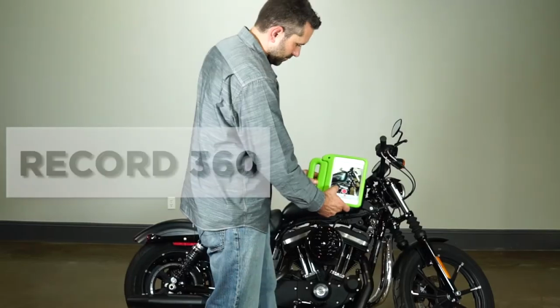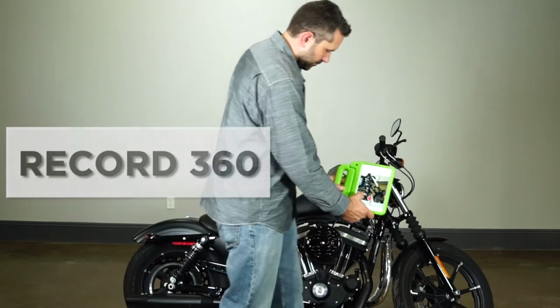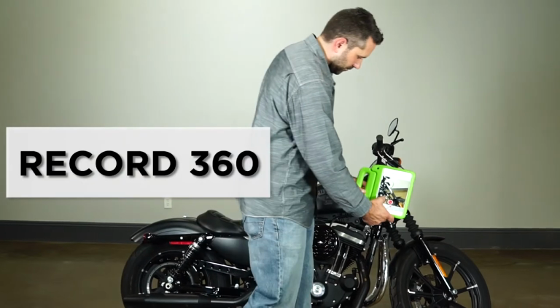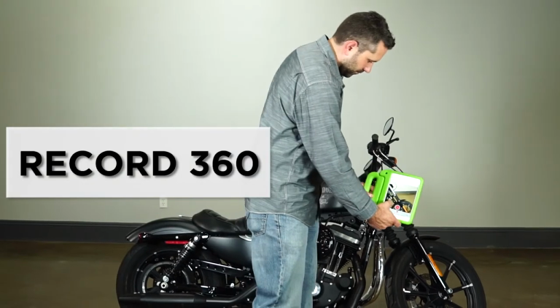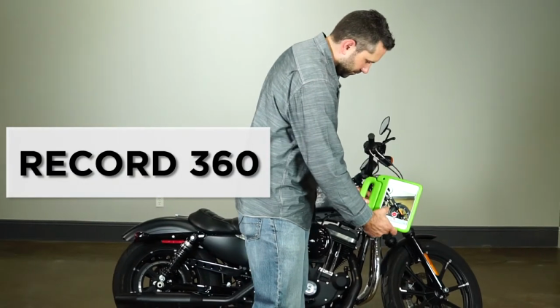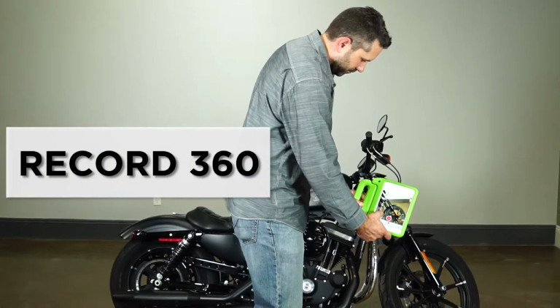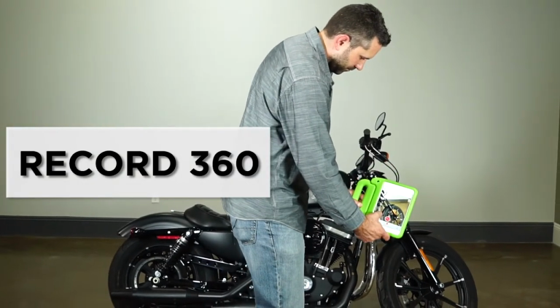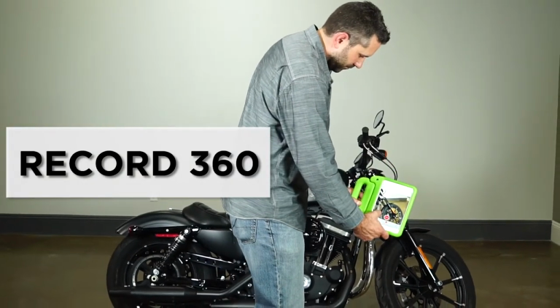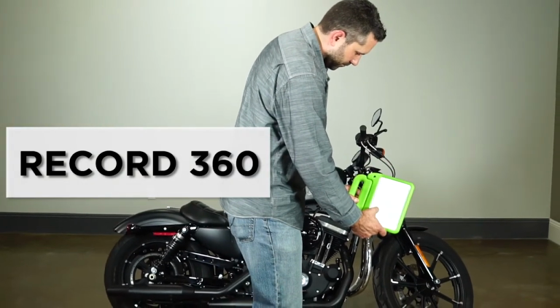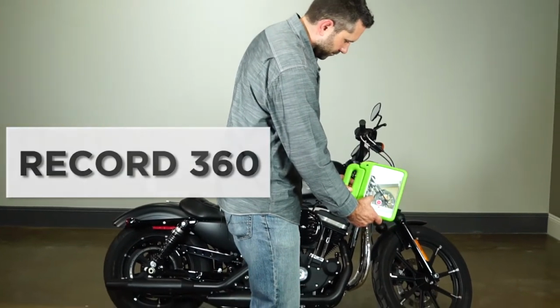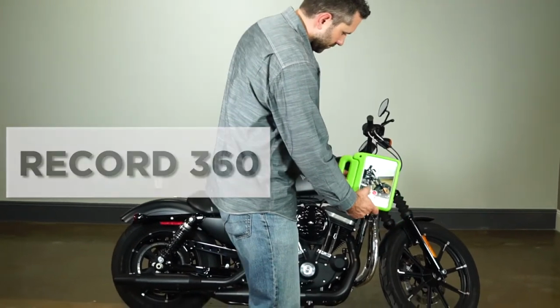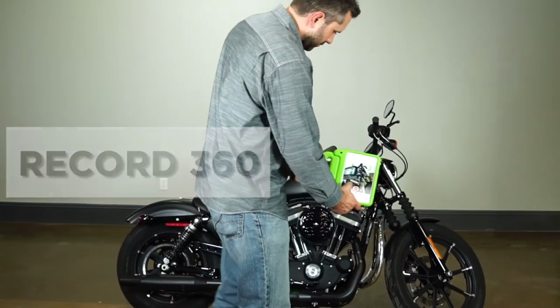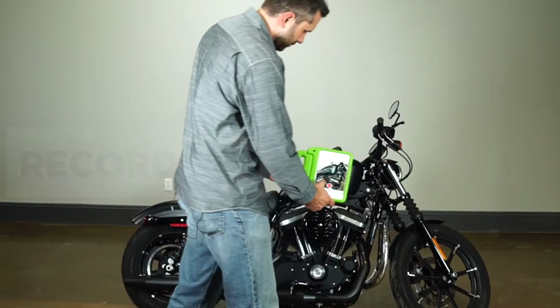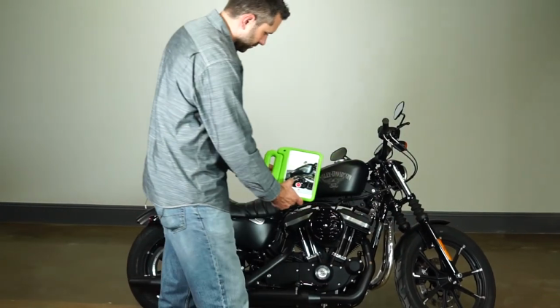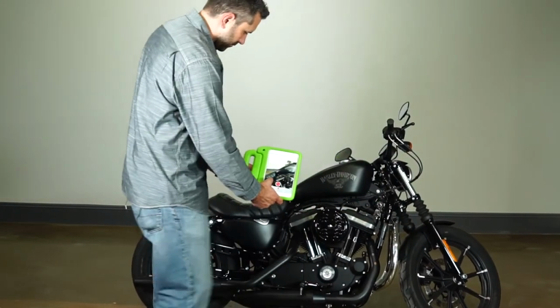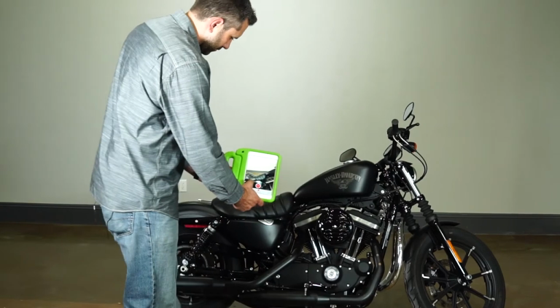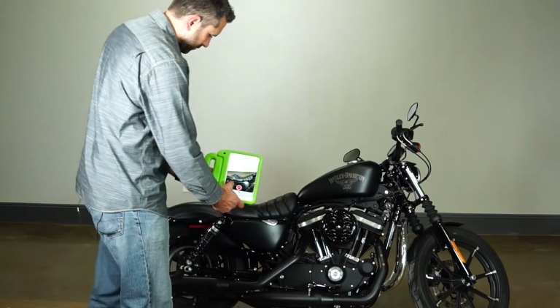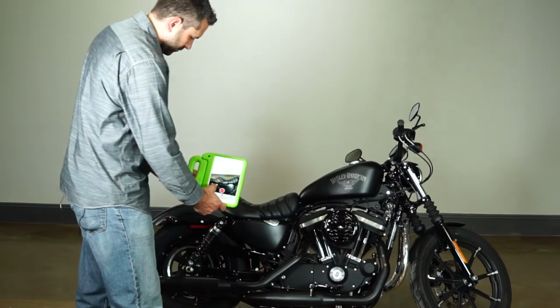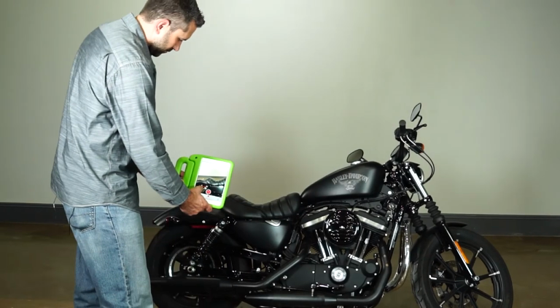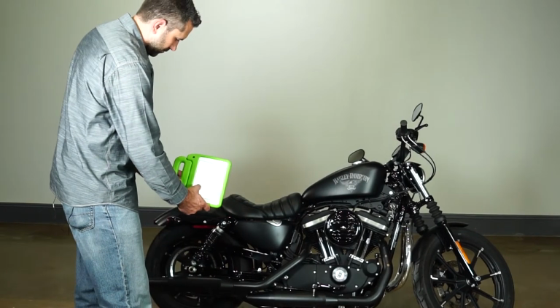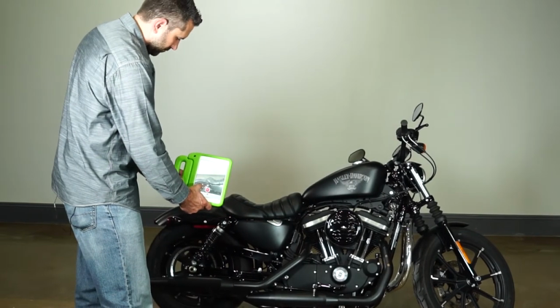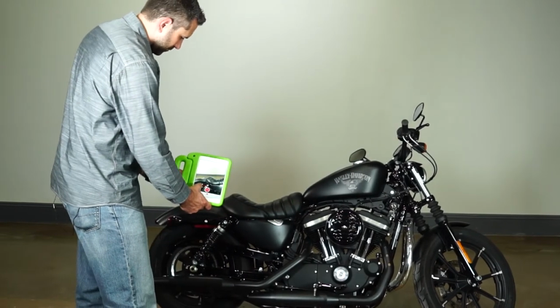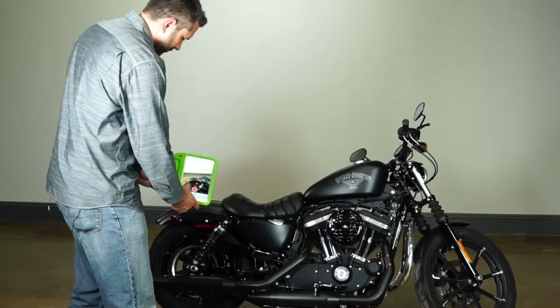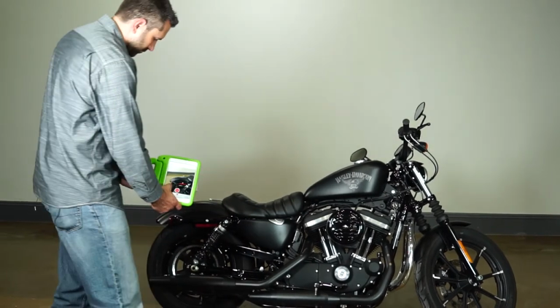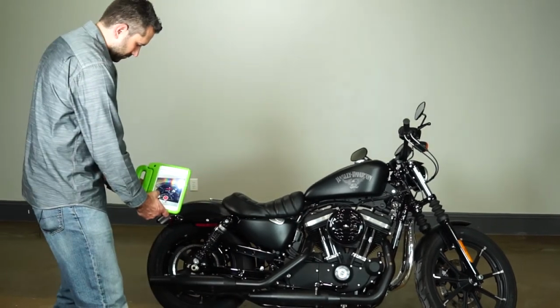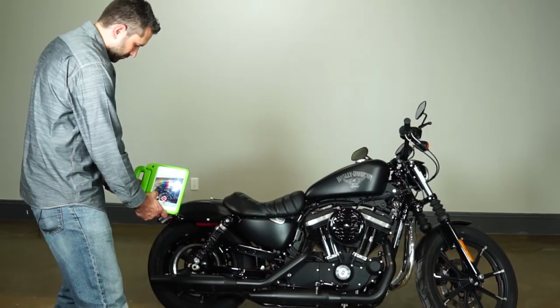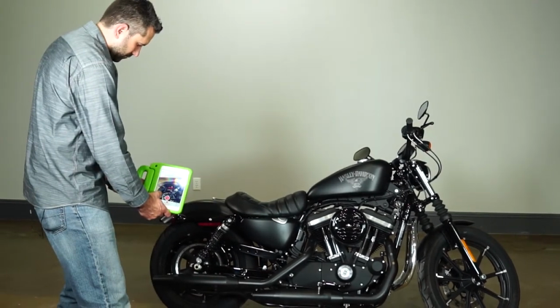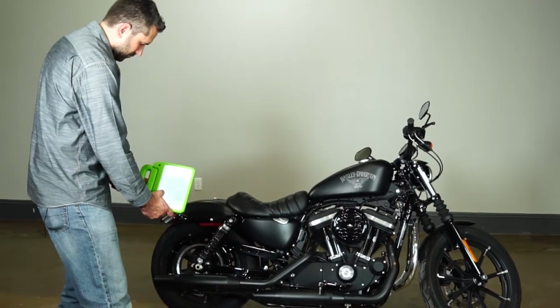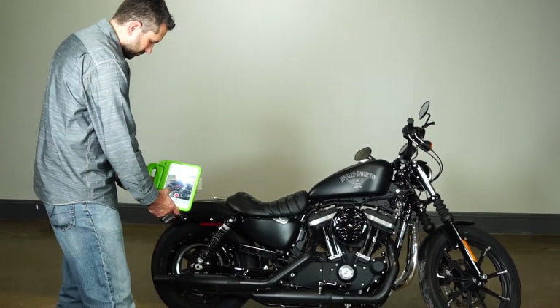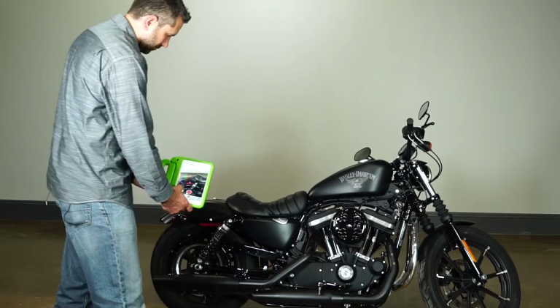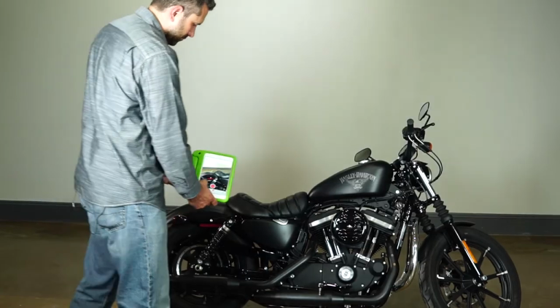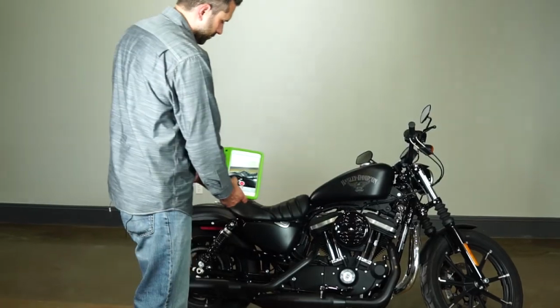We're now going to use a program called Record 360 to capture the condition of the motorcycle, noting any imperfections so that when you return the motorcycle we can match that up to the condition it was left in.